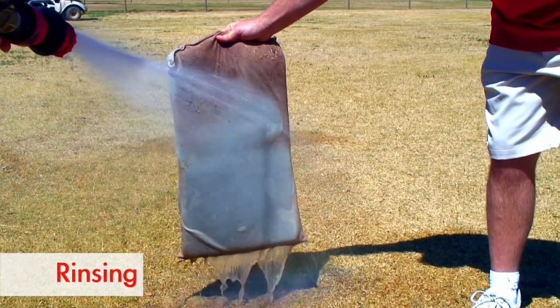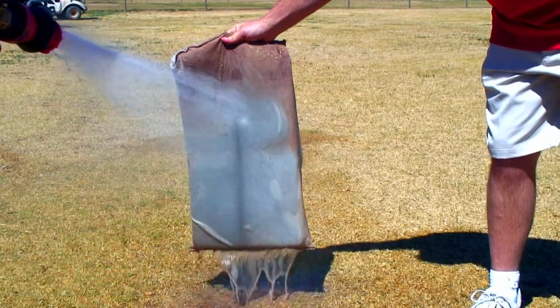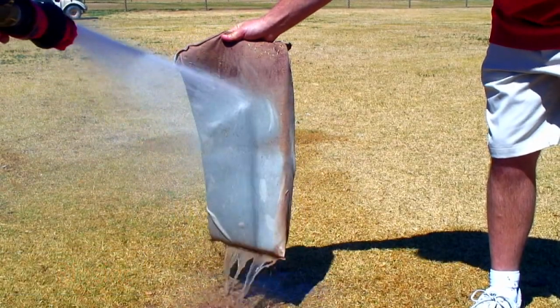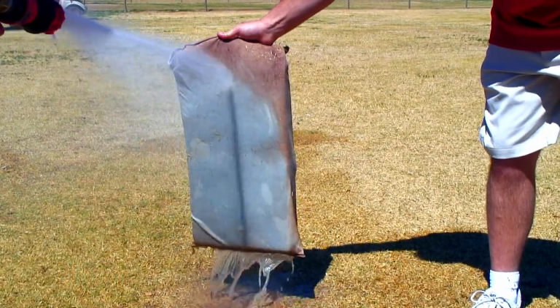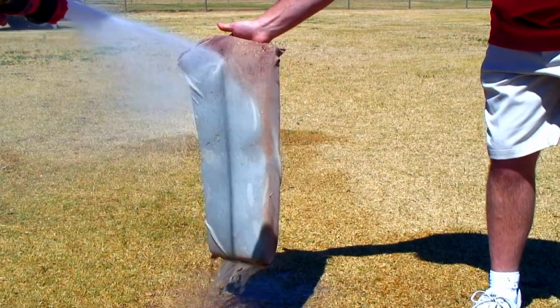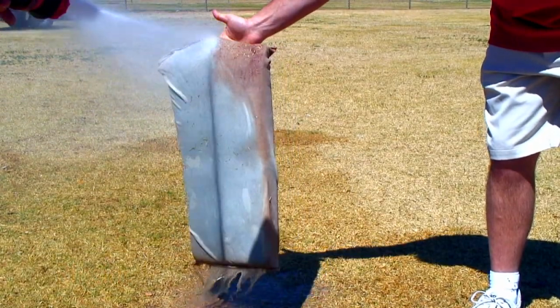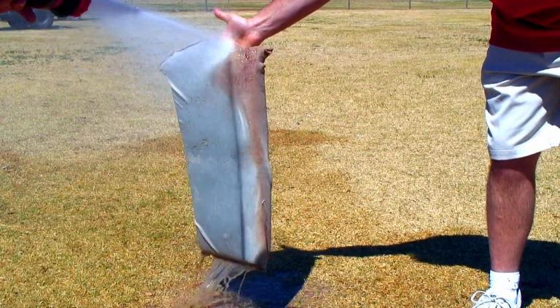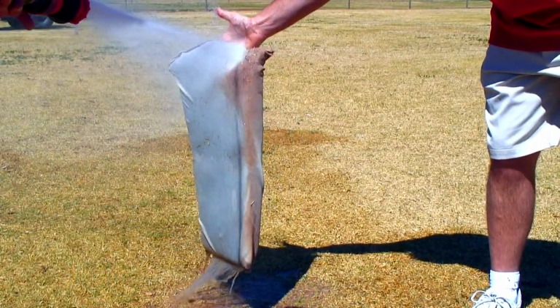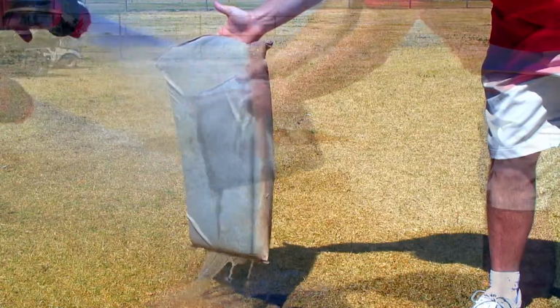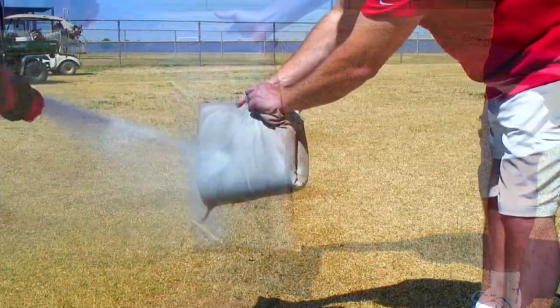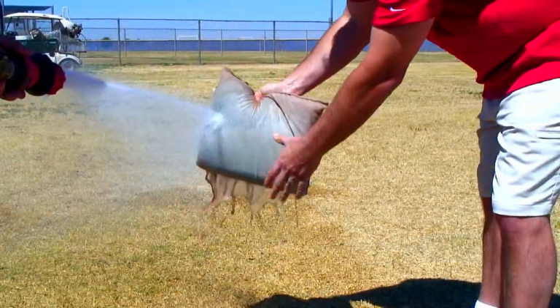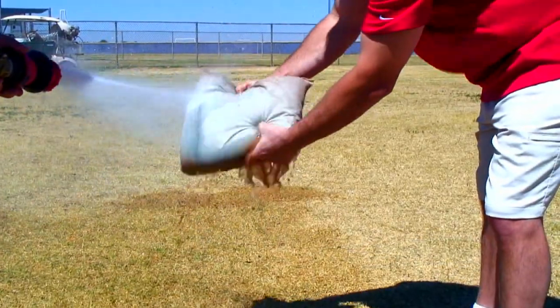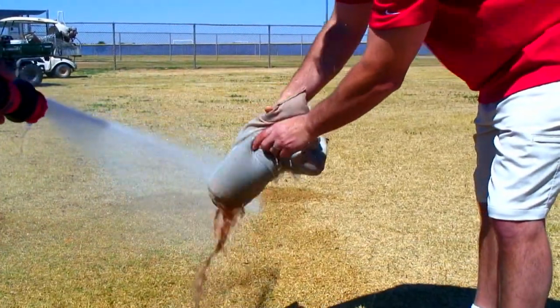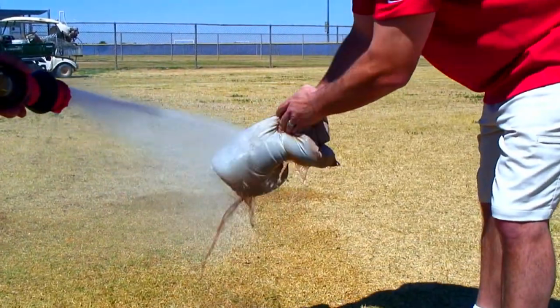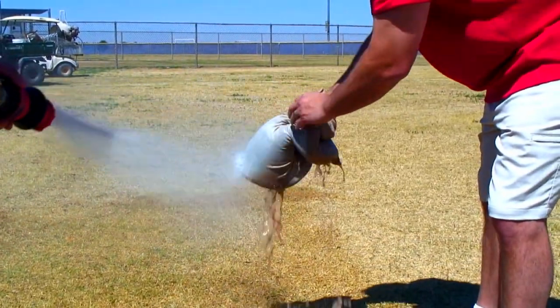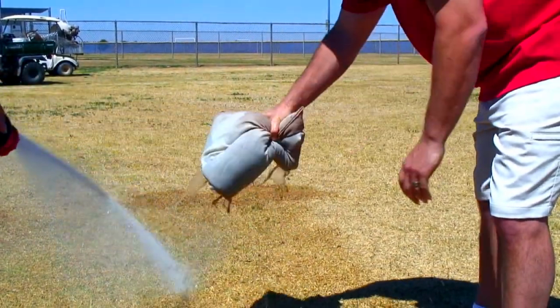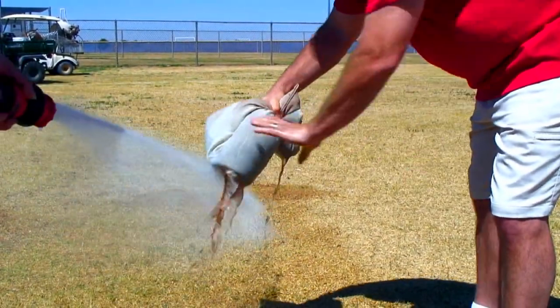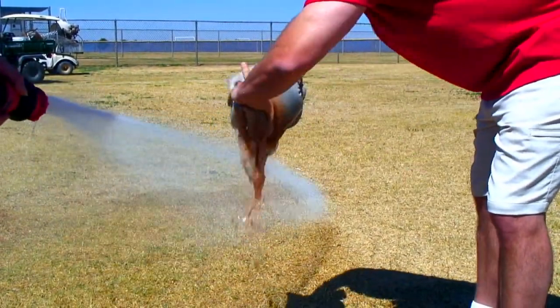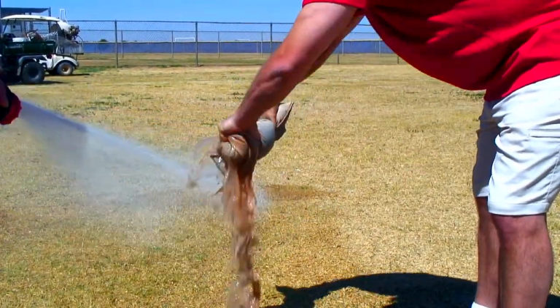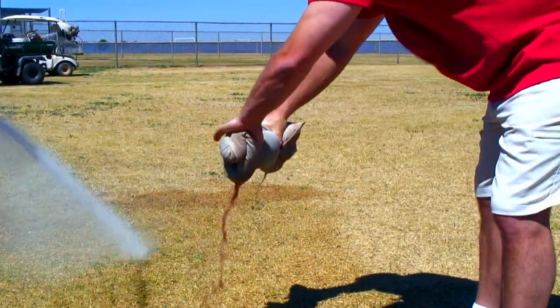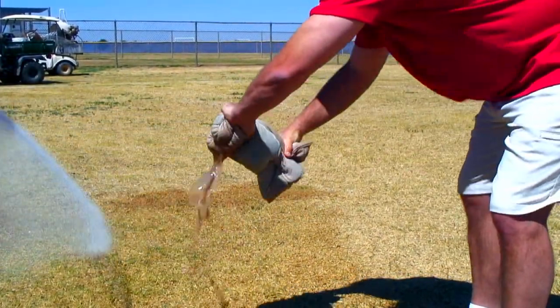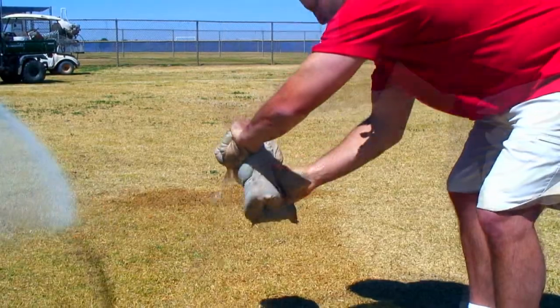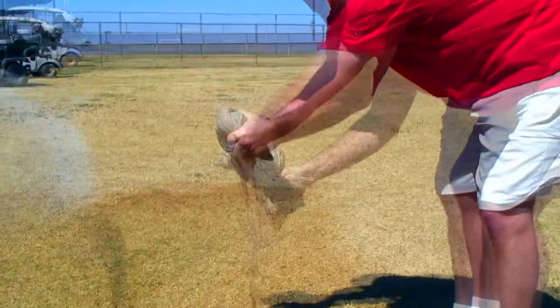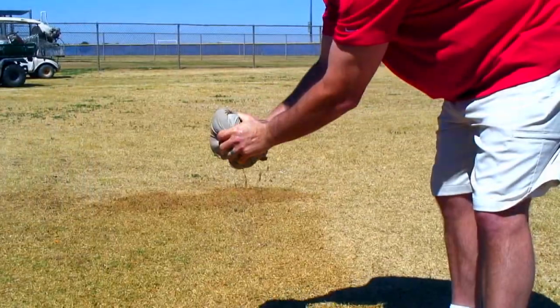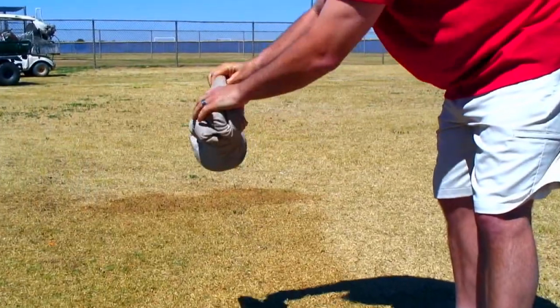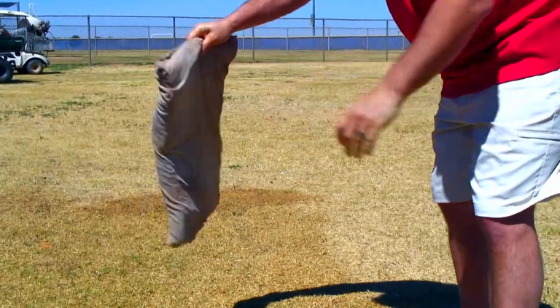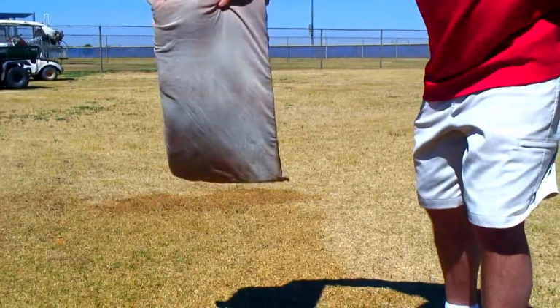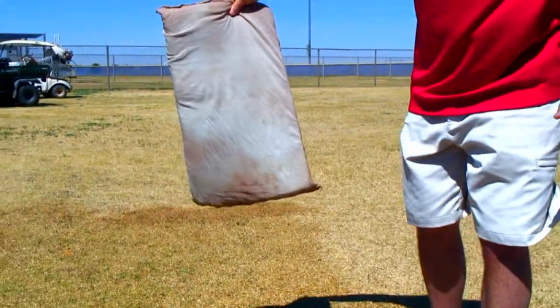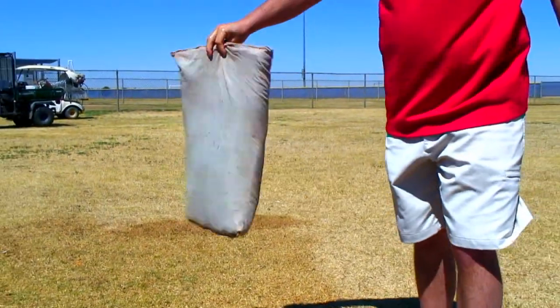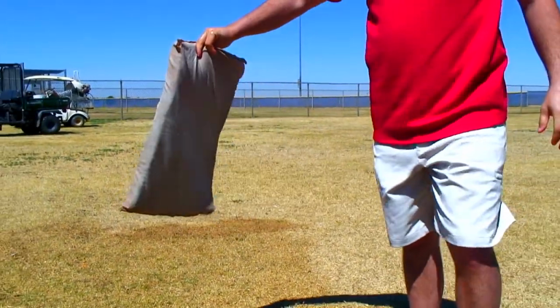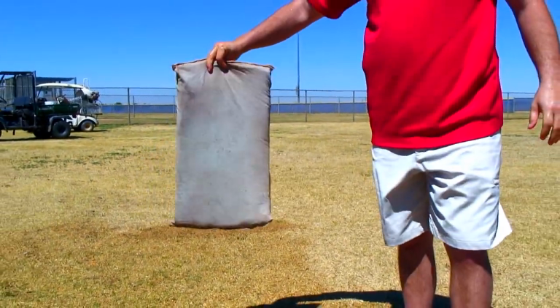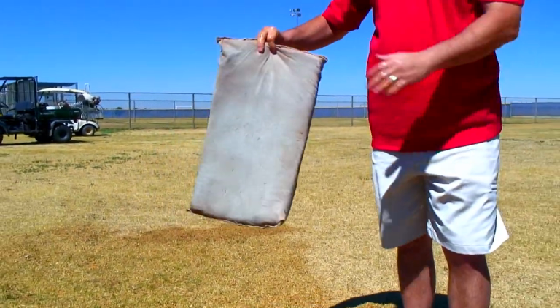This dry mat can be used over a hundred times before you'll need to get rid of your dry mat and purchase another one. This is a new way that's going to change the industry on how to deal with standing water.